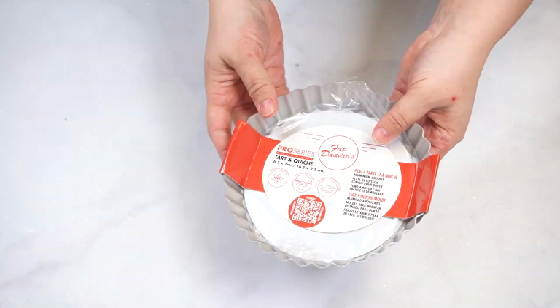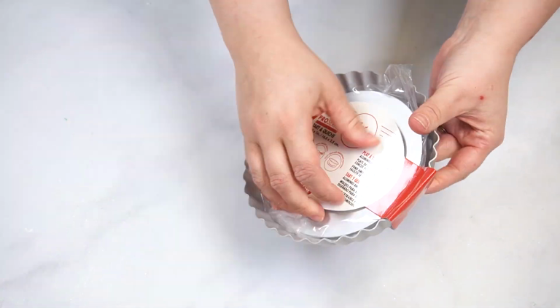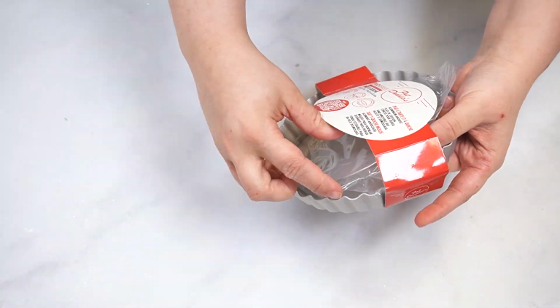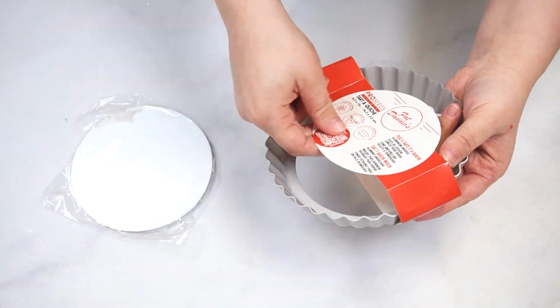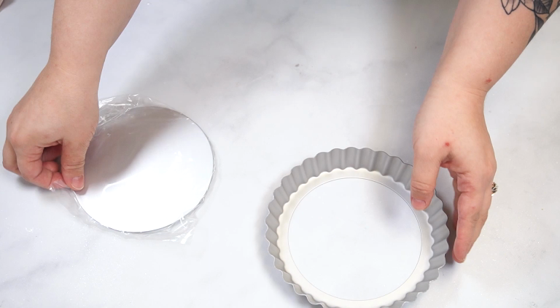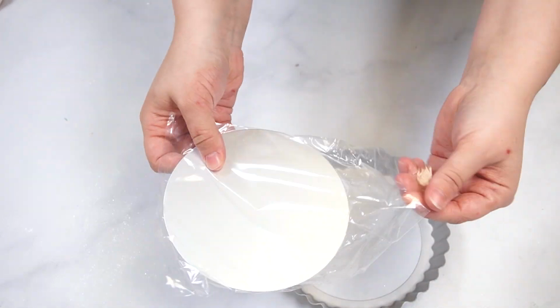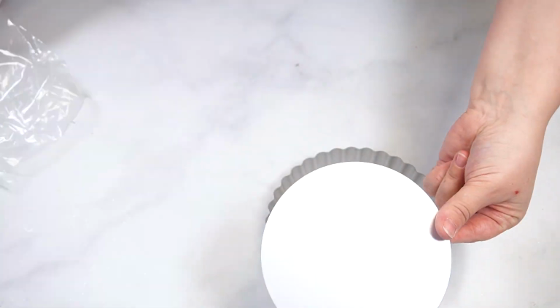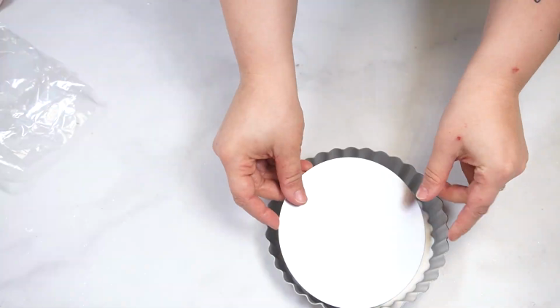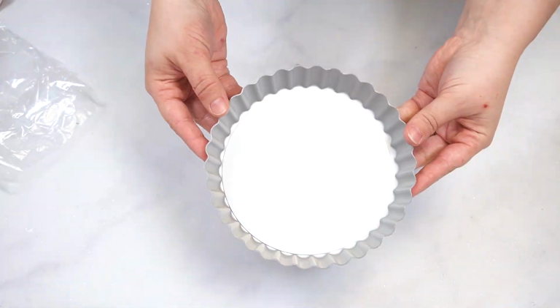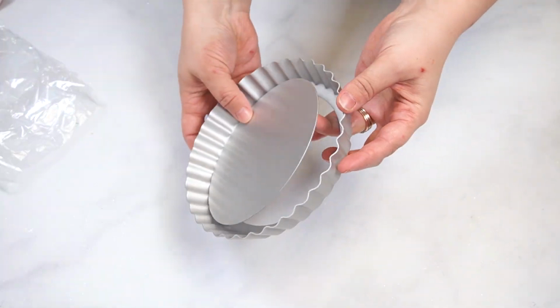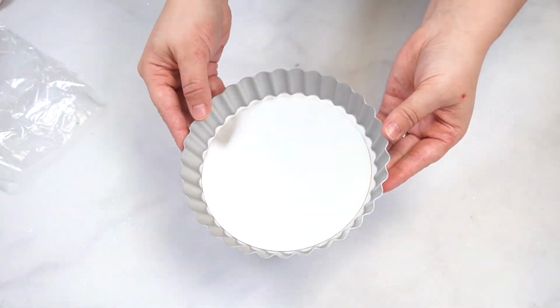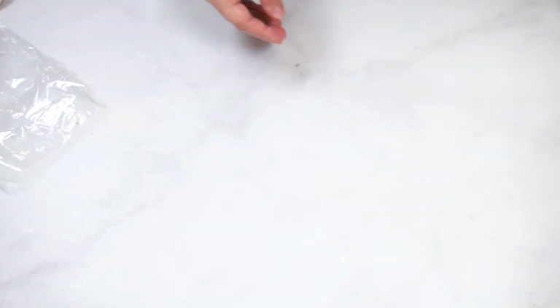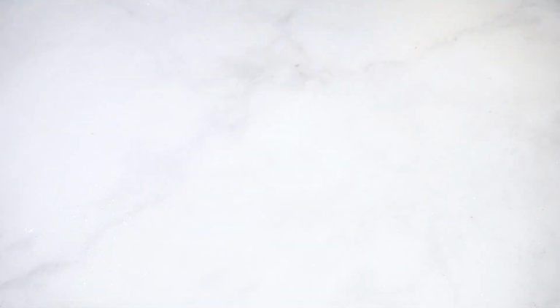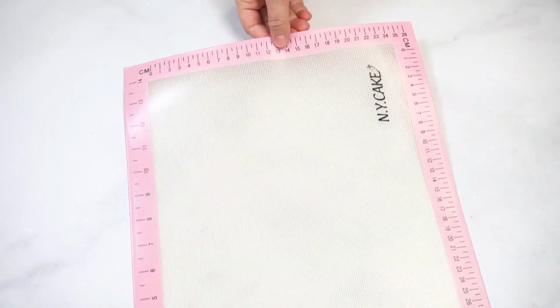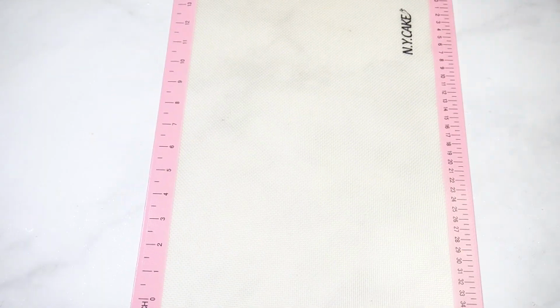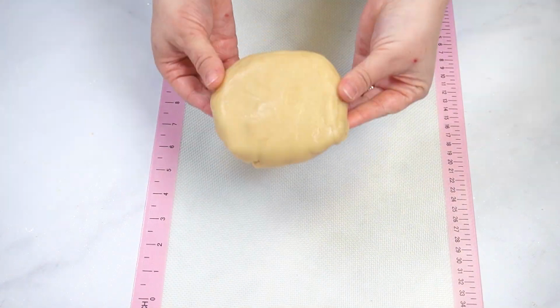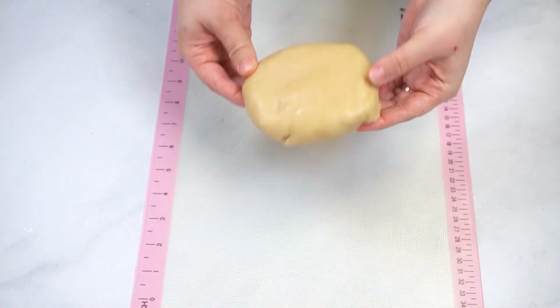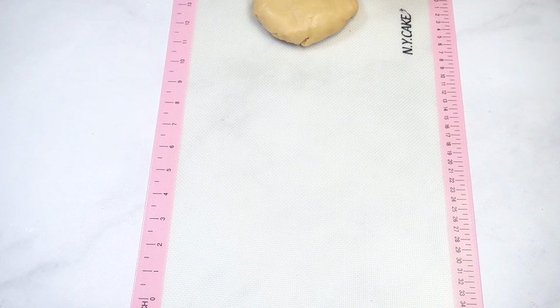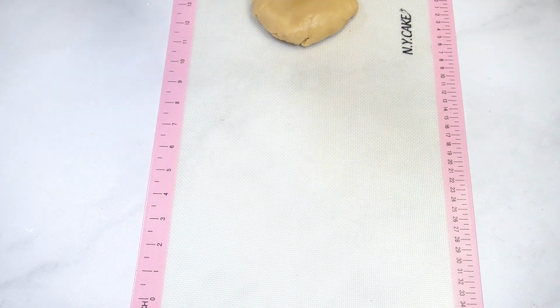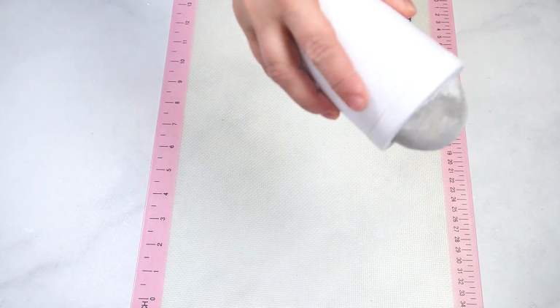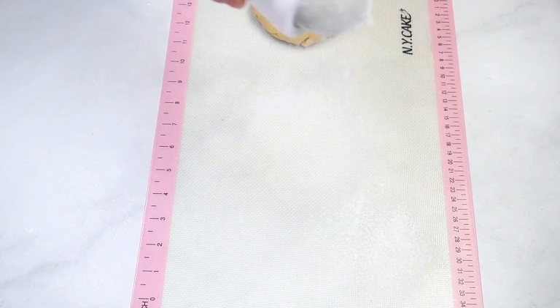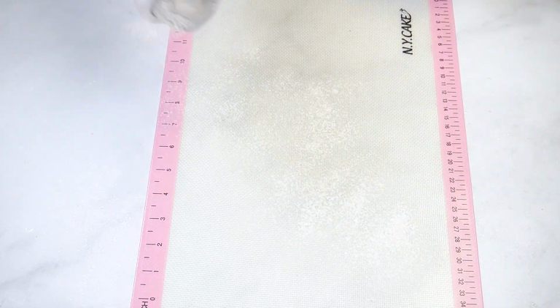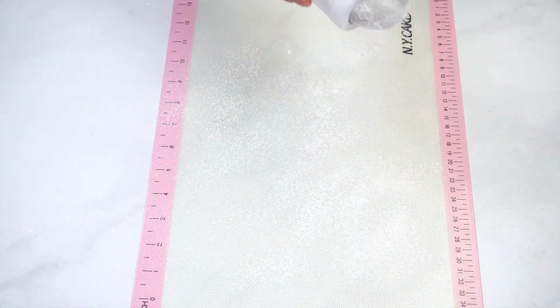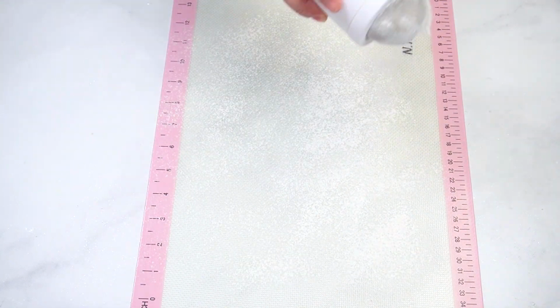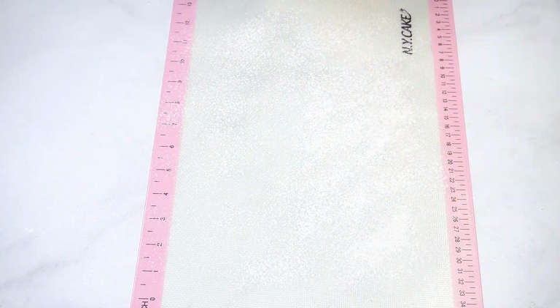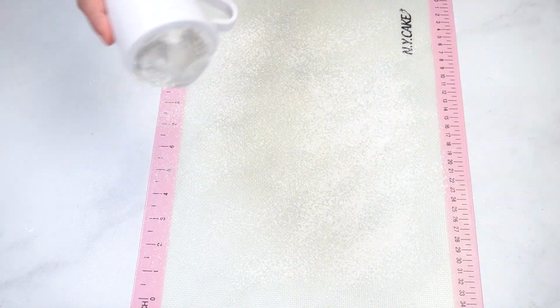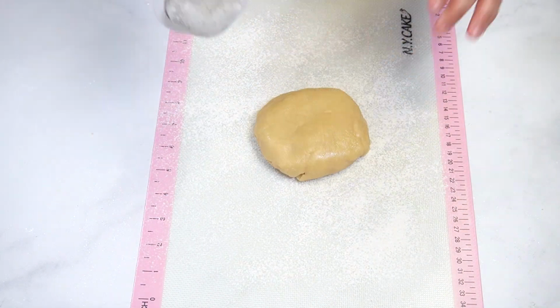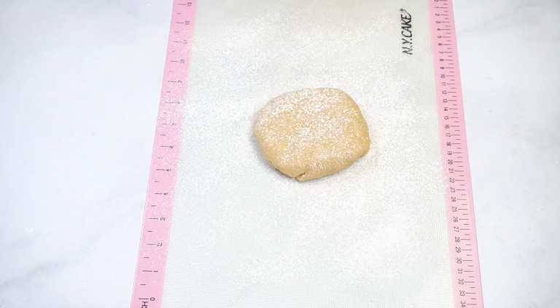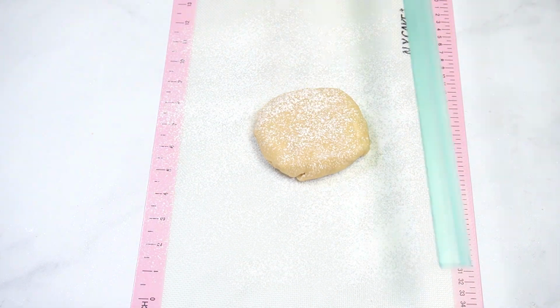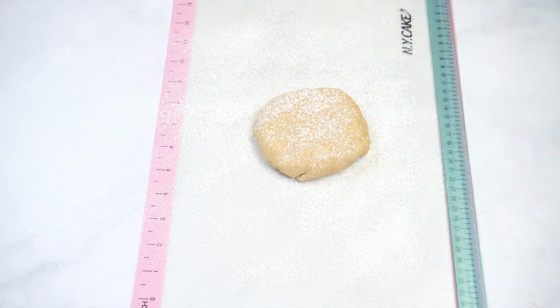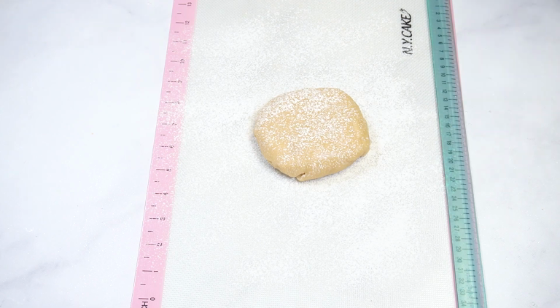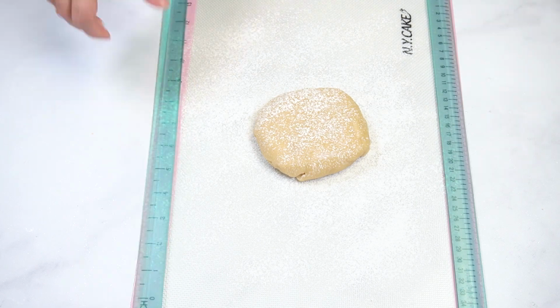I will be making this sugar cookie tart using a six inch tart pan with a removable bottom. Start by making your favorite sugar cookie dough and refrigerate if needed. Line your work surface with a silicone mat and dust with flour.